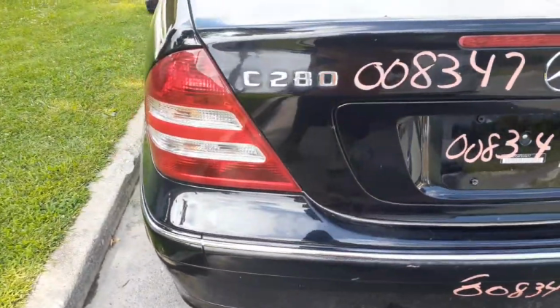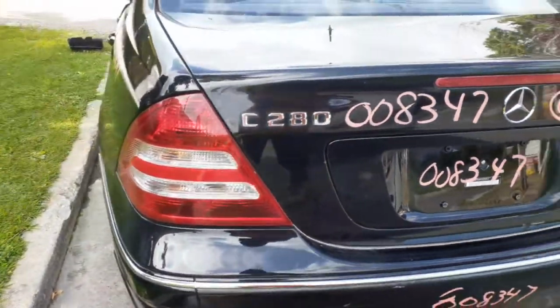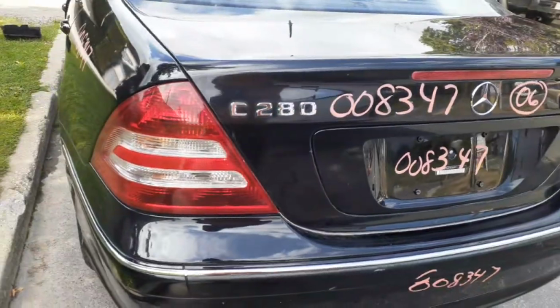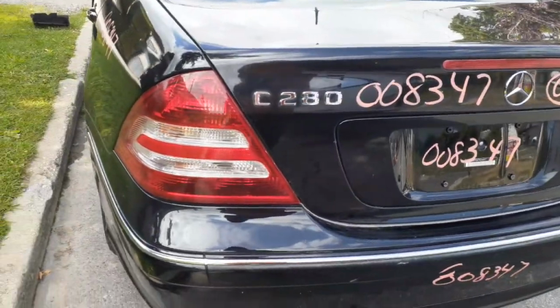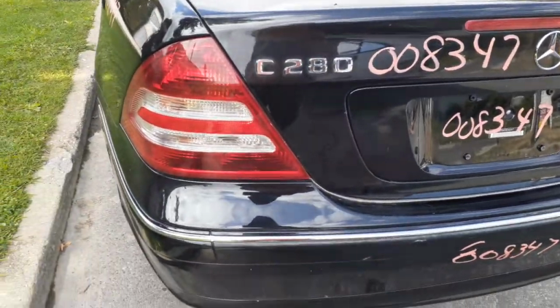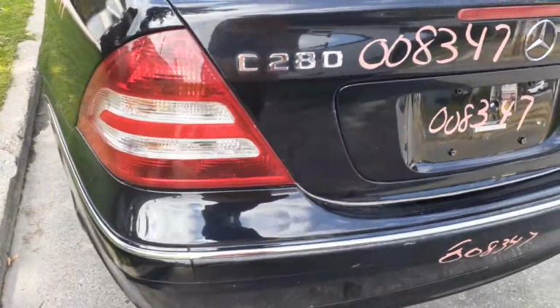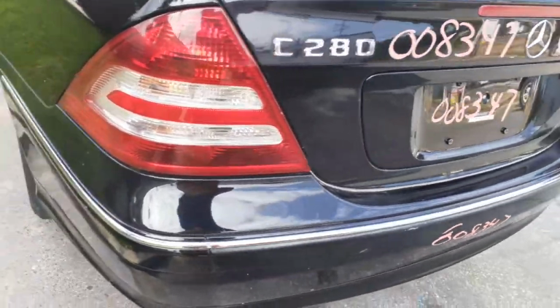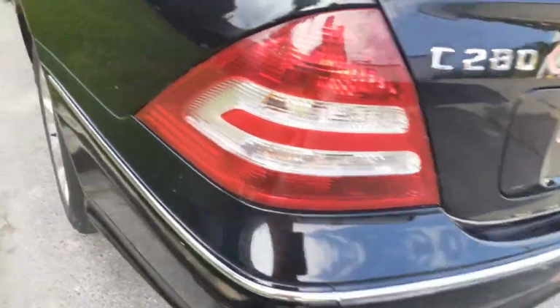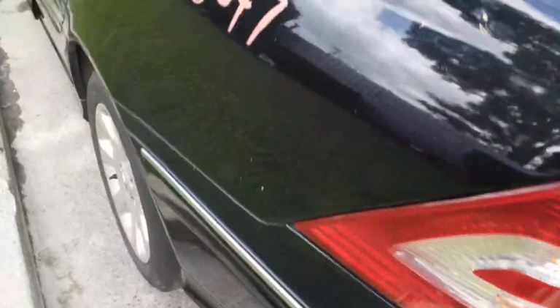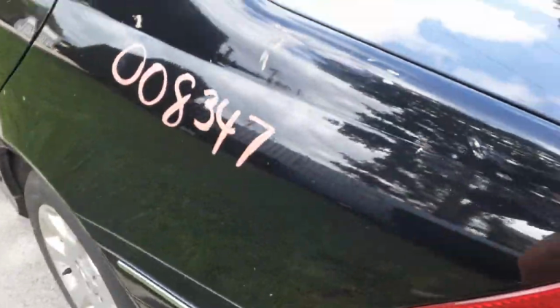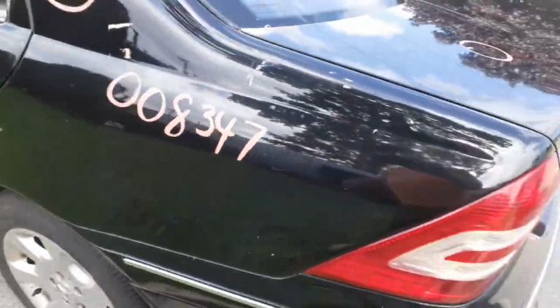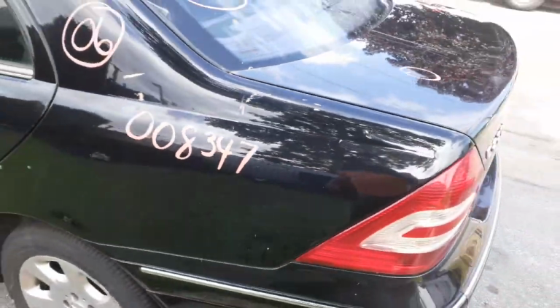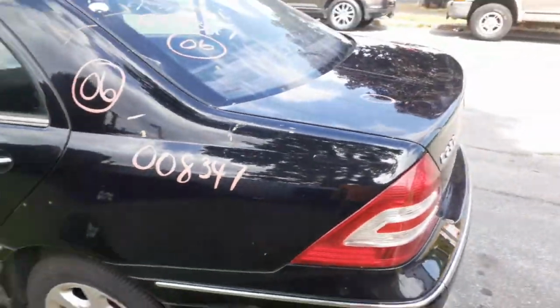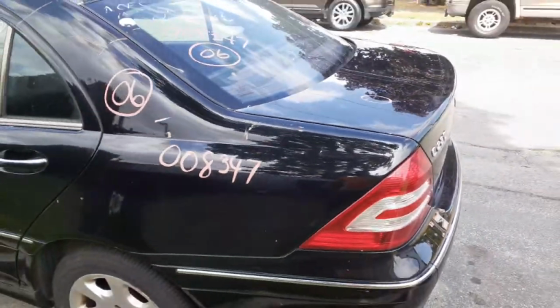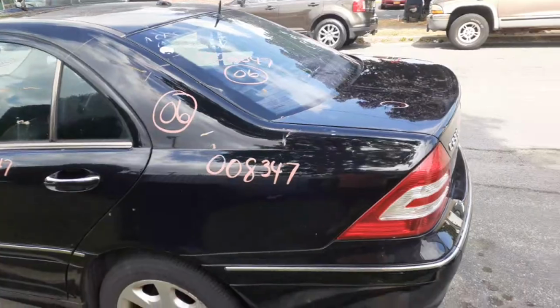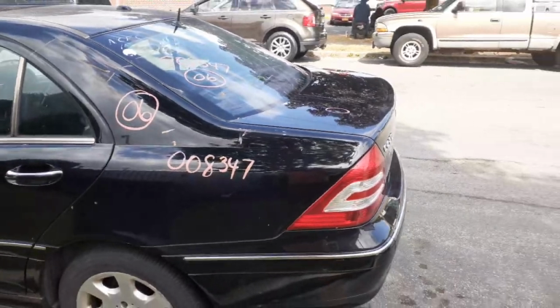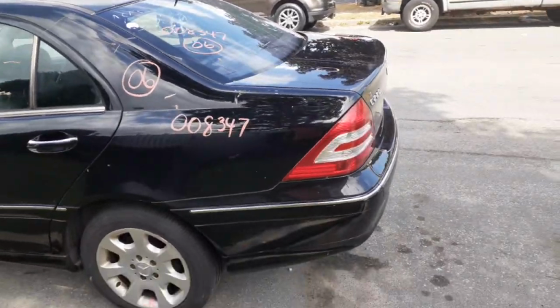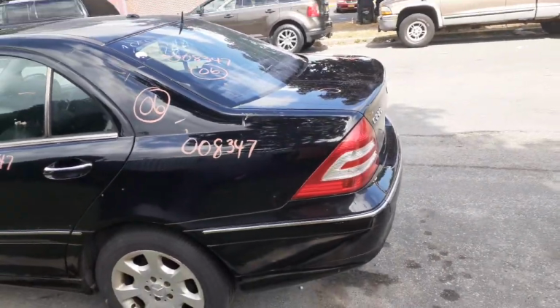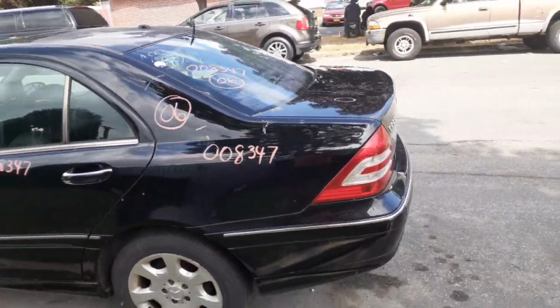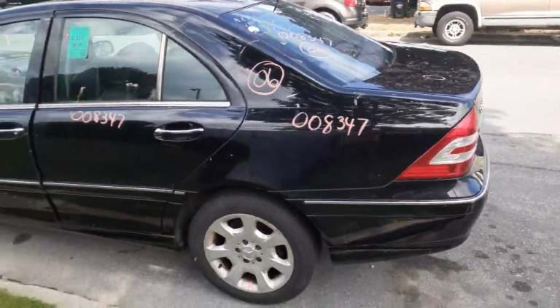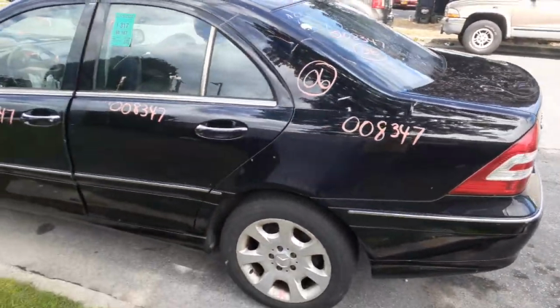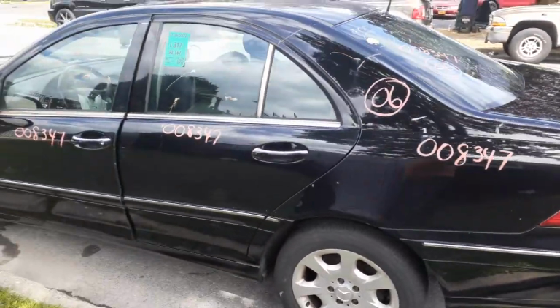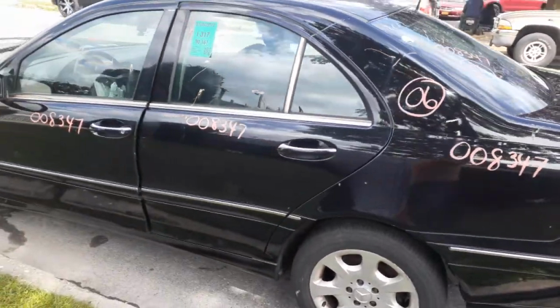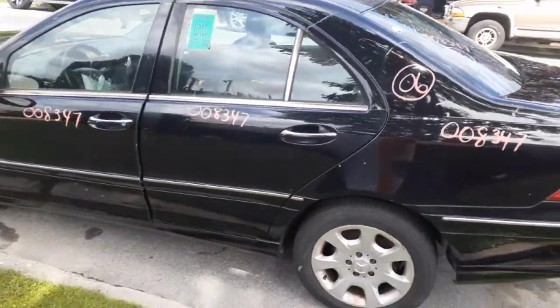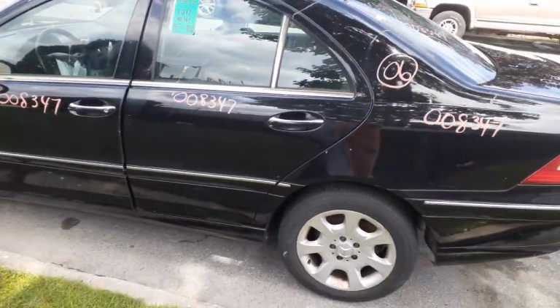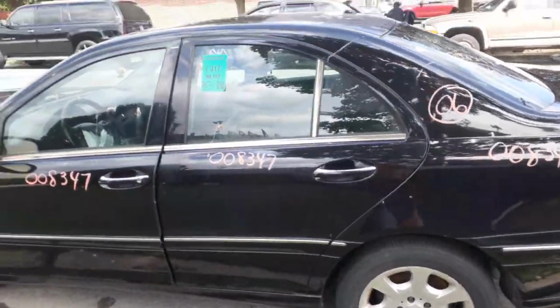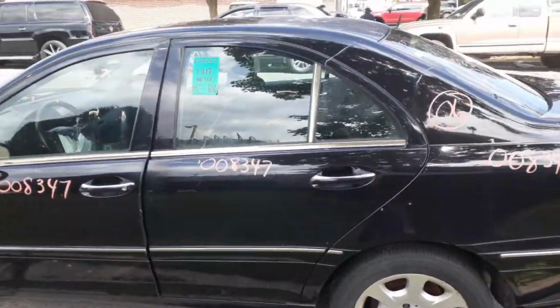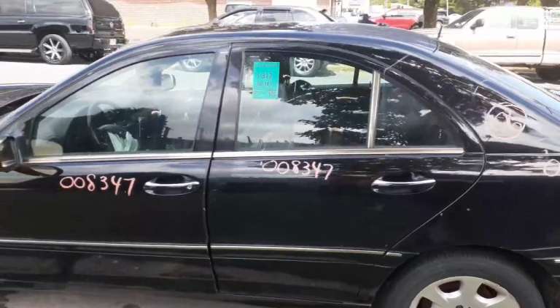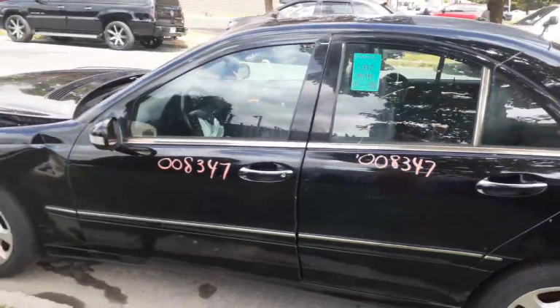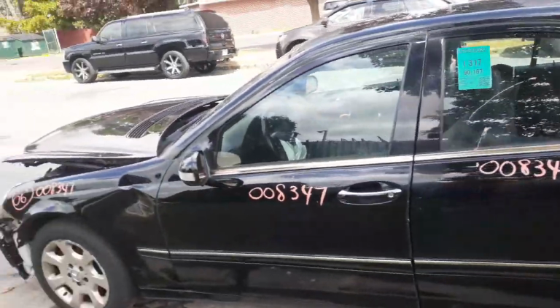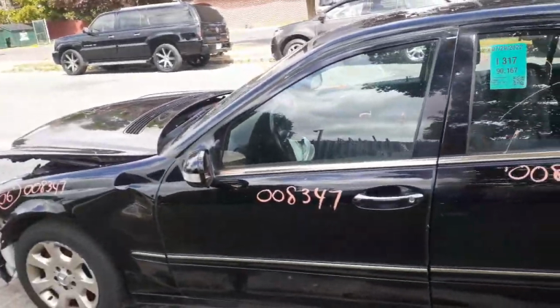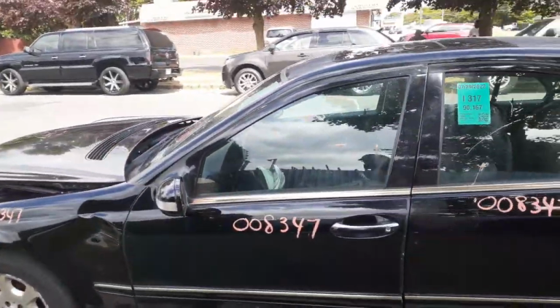There's your left rear tail light in clean shape. Left rear quarter, same thing - clean quarter. You got a left rear door - power window, power locks, couple of dings. Same with the left front door - power window, power lock.